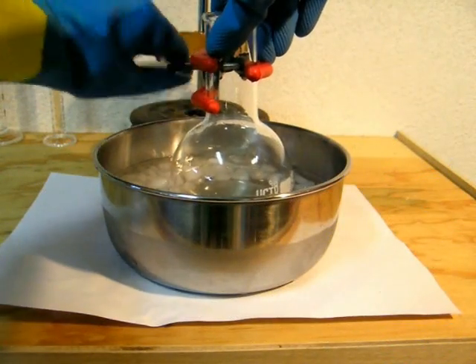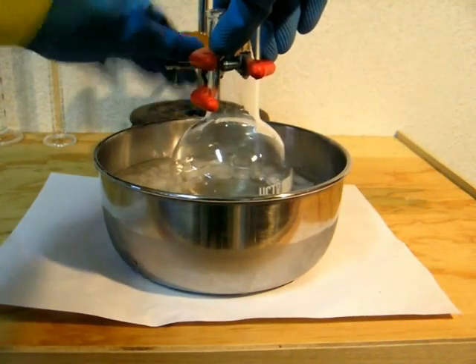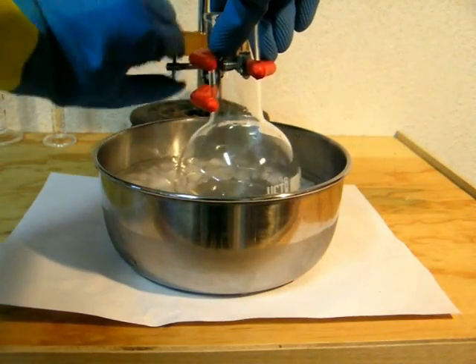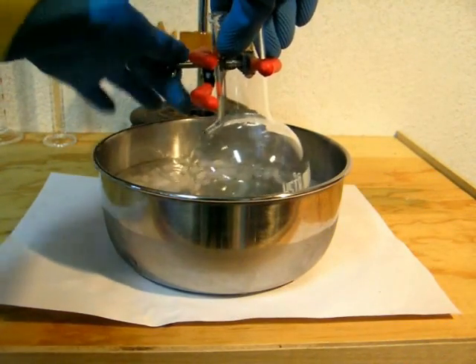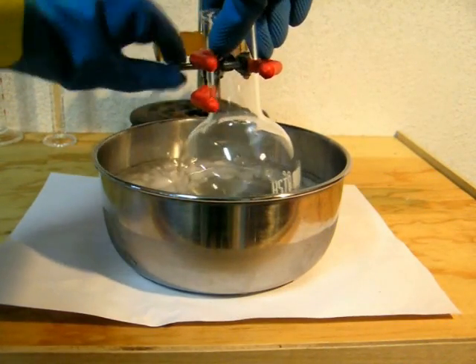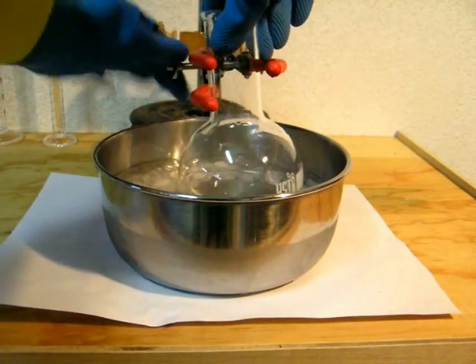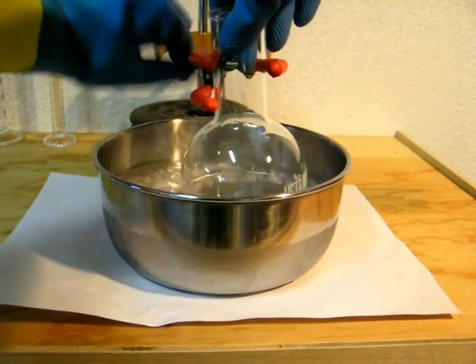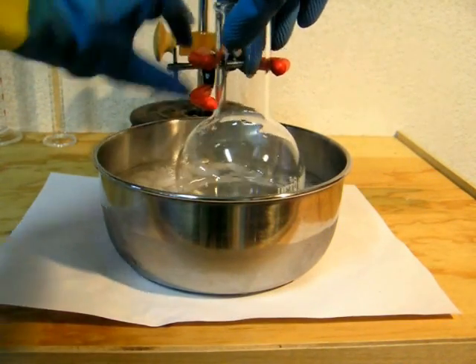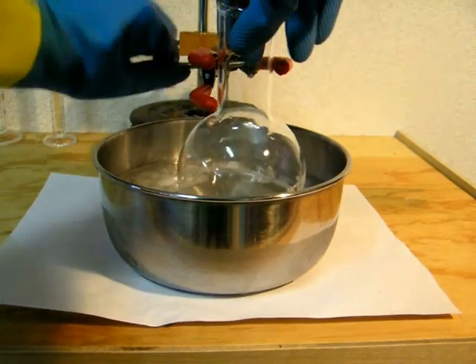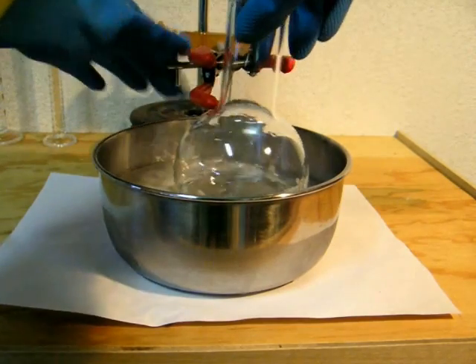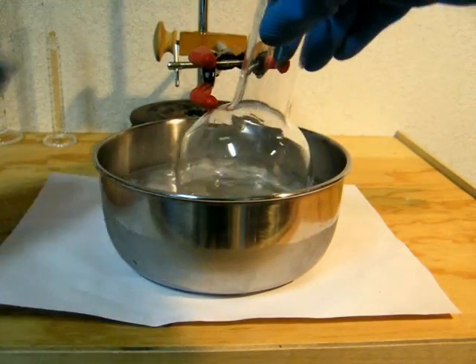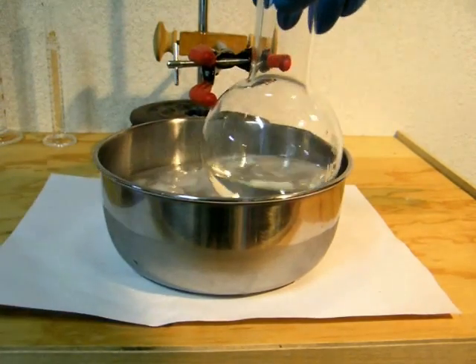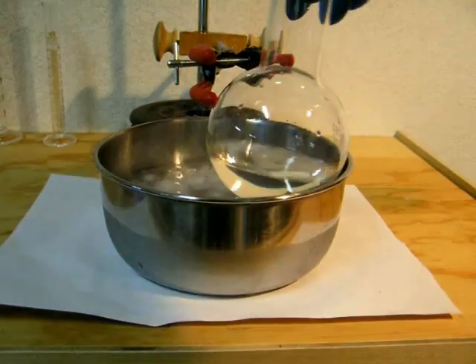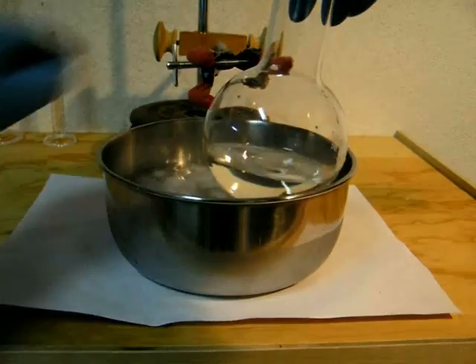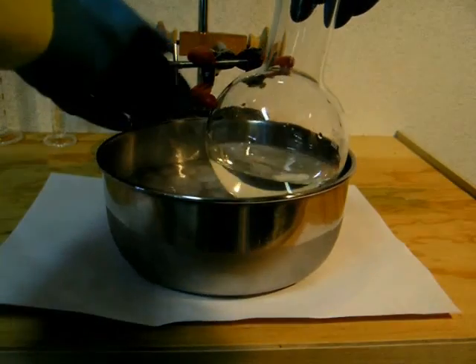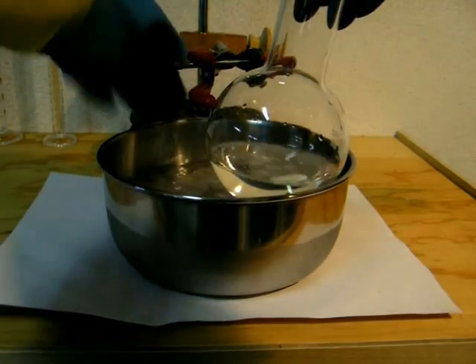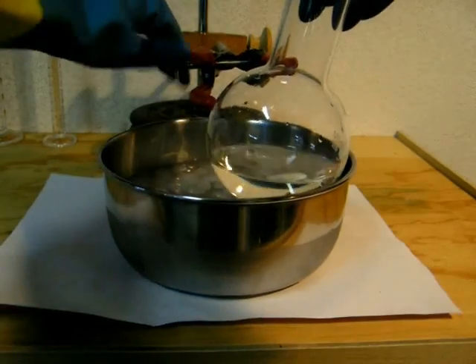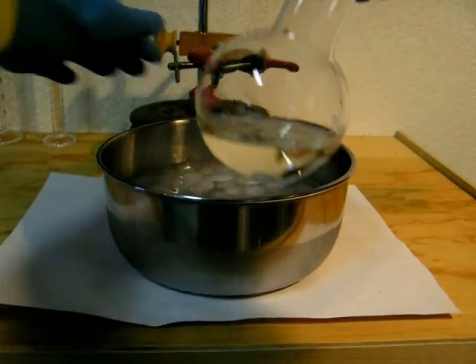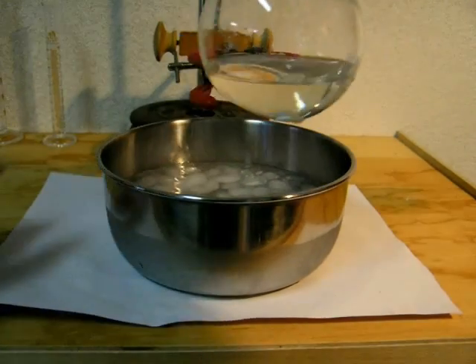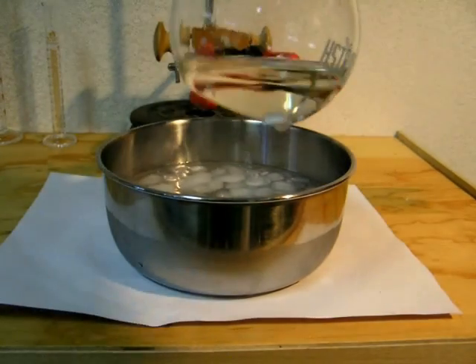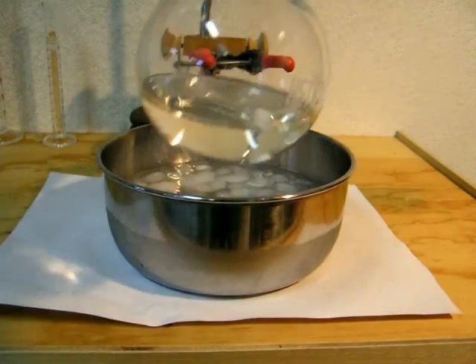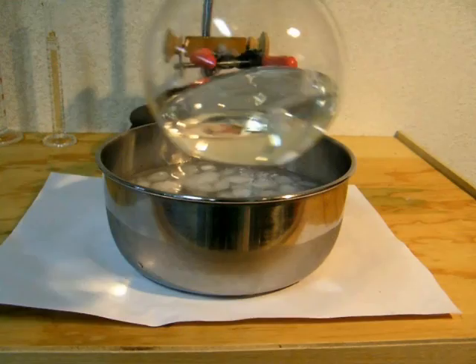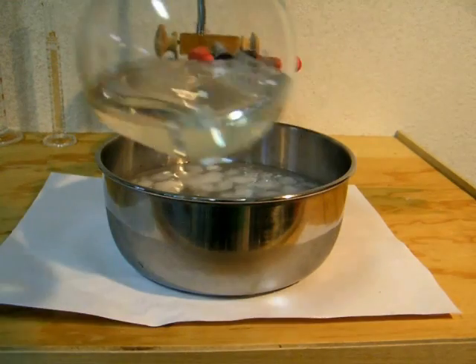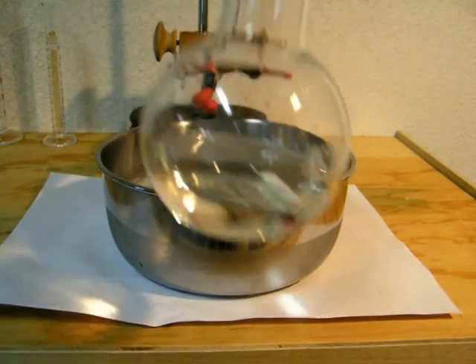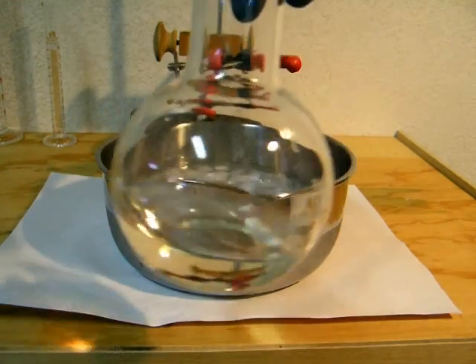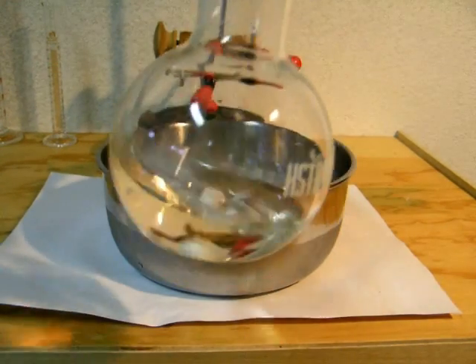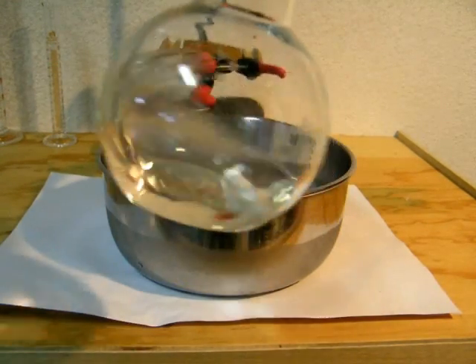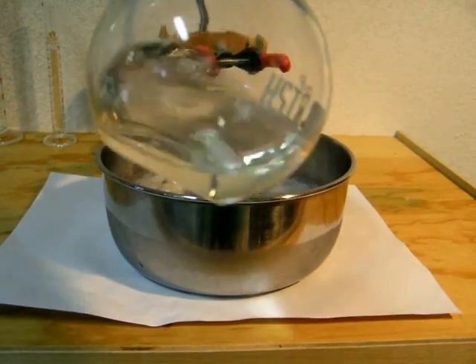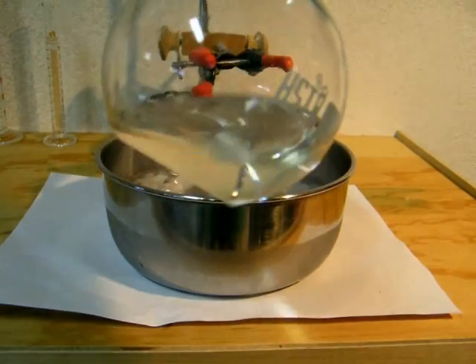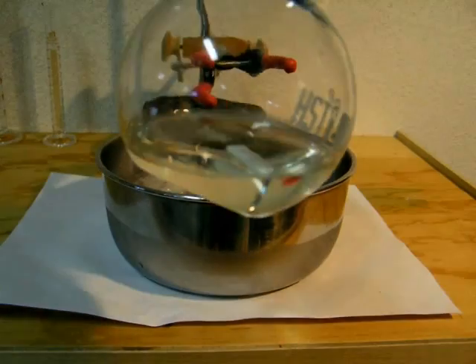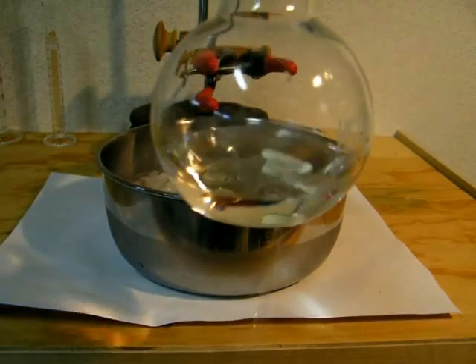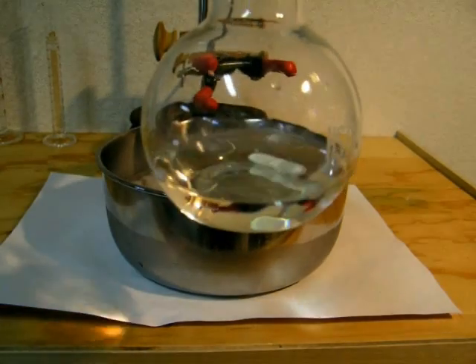Here it is after I've added all the acid. I allowed it to sit in the ice bath for a while to let it cool down. After you've ensured that the mixture is homogeneous, you can take the flask out and set it up for reflux.